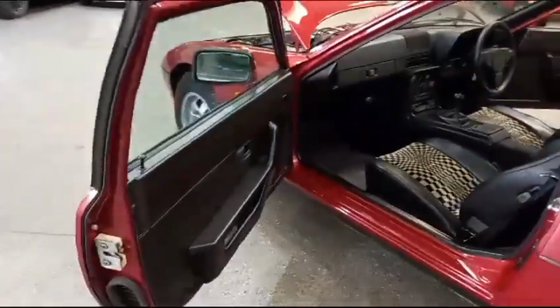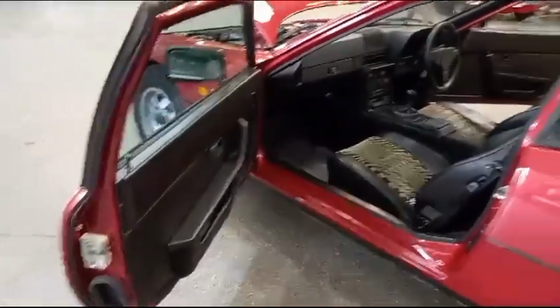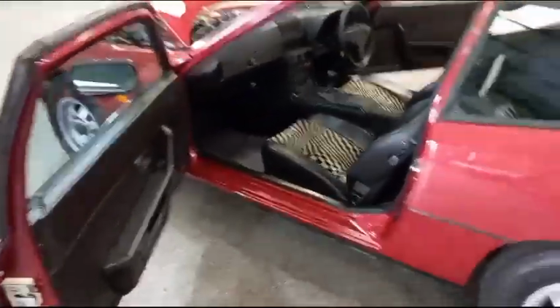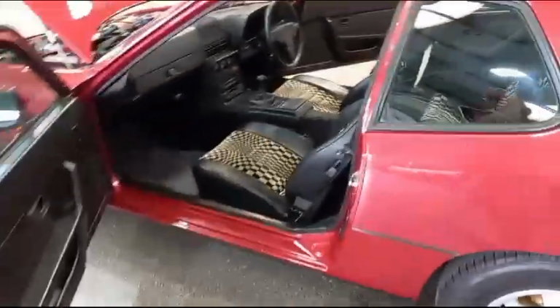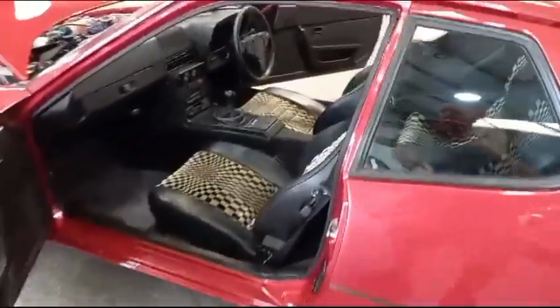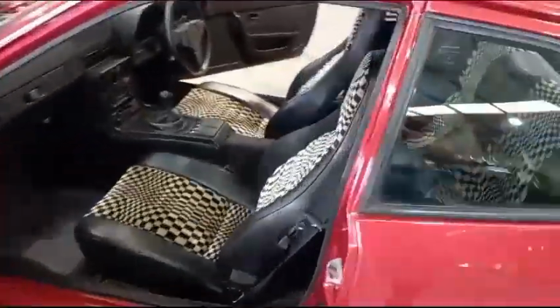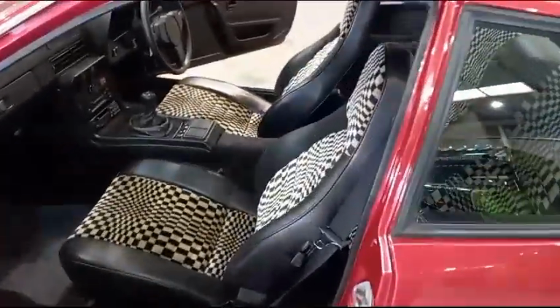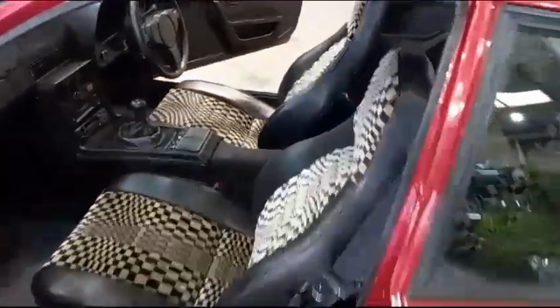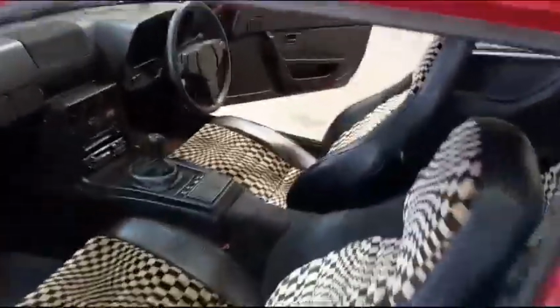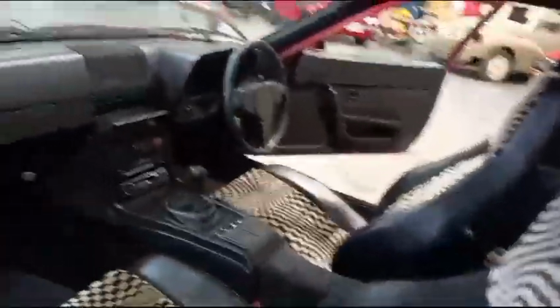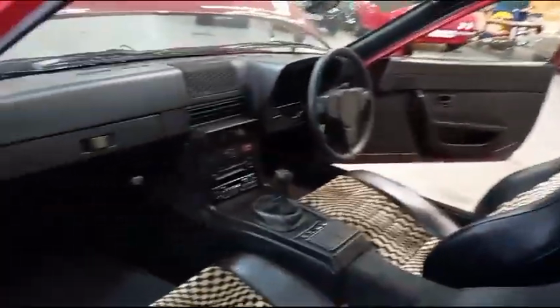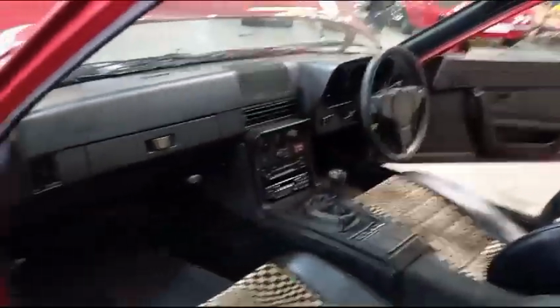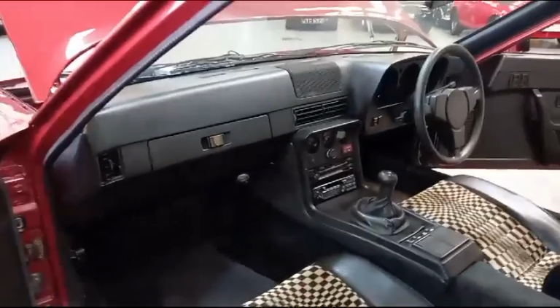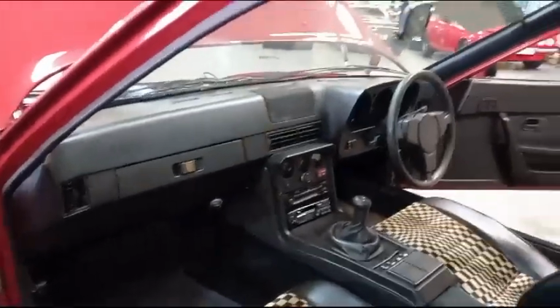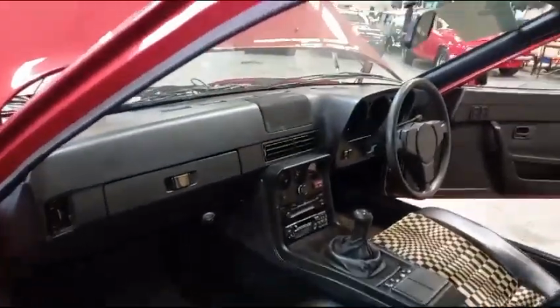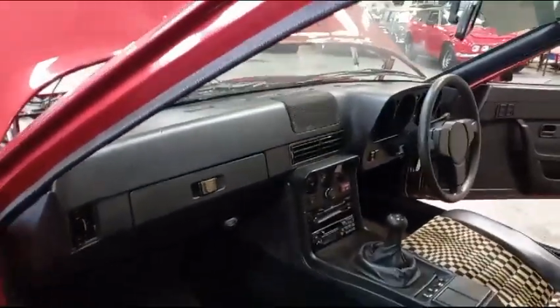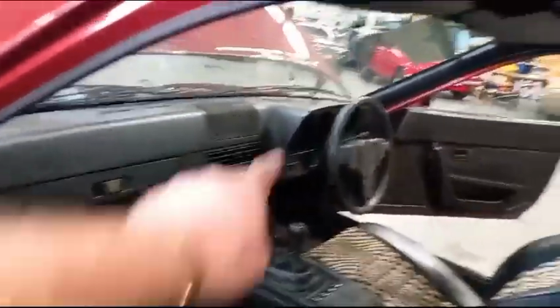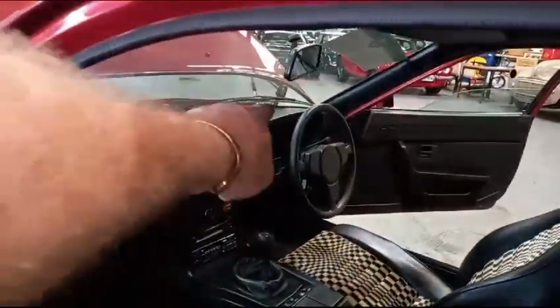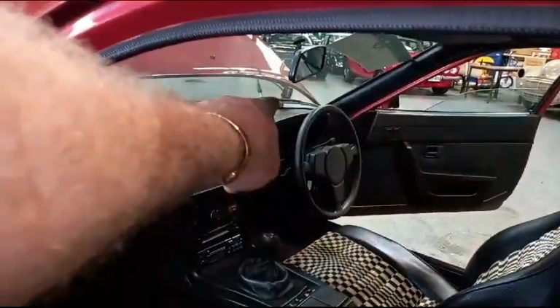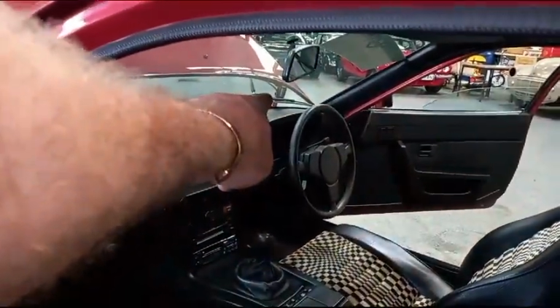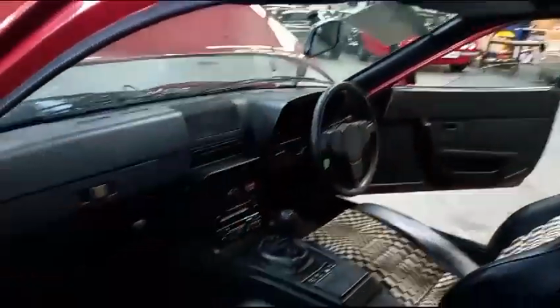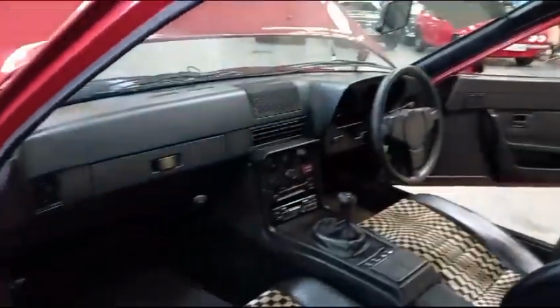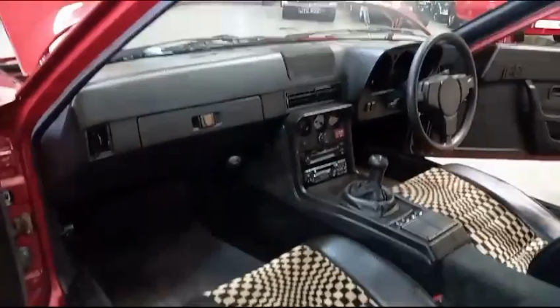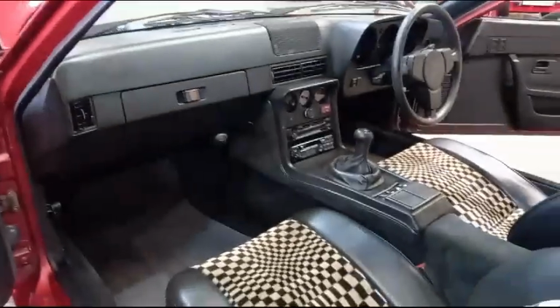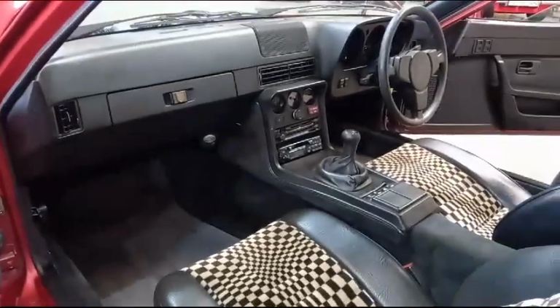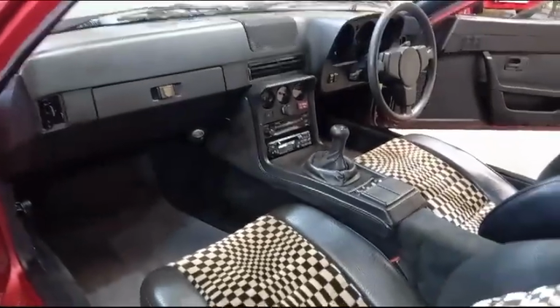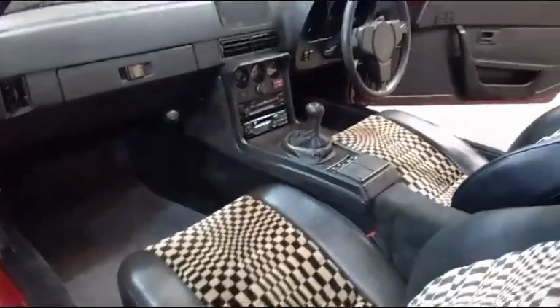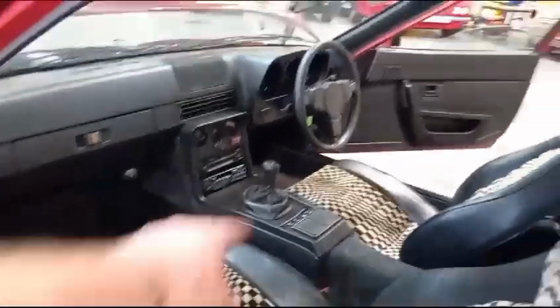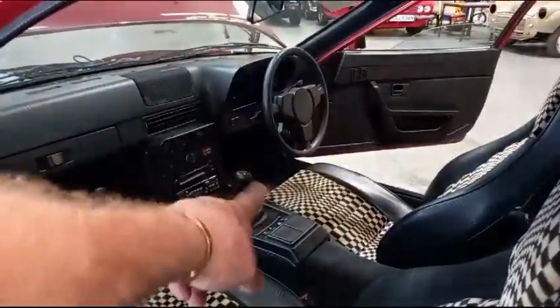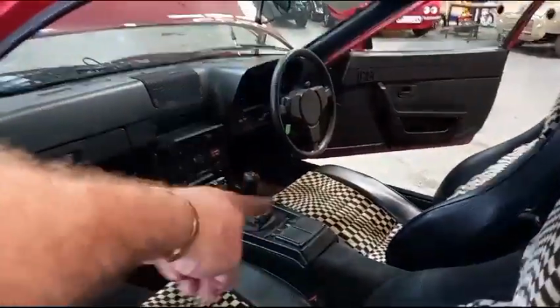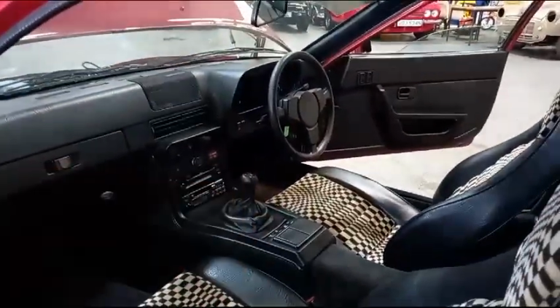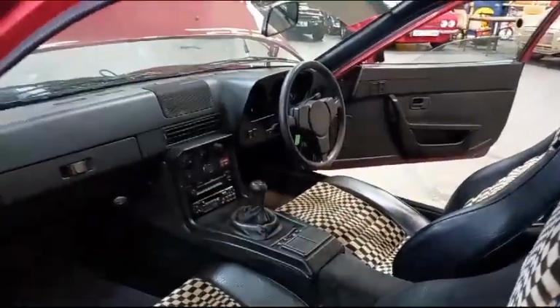Good on the door shuts. Good on the door cards. Lovely on the interior in general. Lovely on the seats. The dash — I think there's the smallest of little cracks over there, but there's nothing jumping out on the dash. Gear stick and gaiter, all around there is nice.